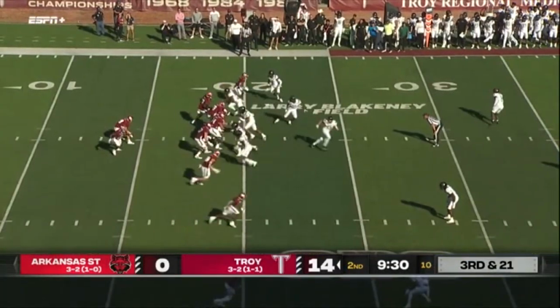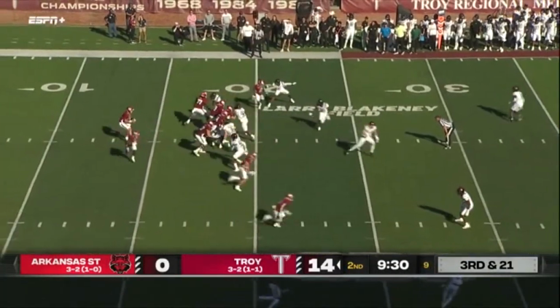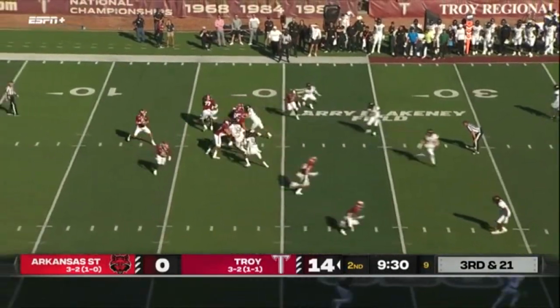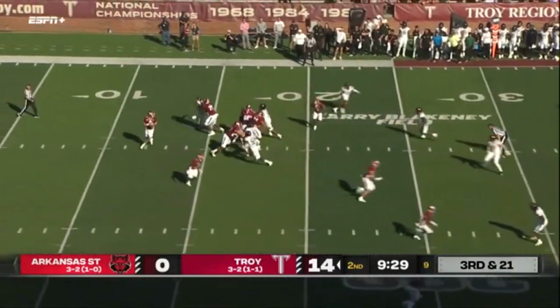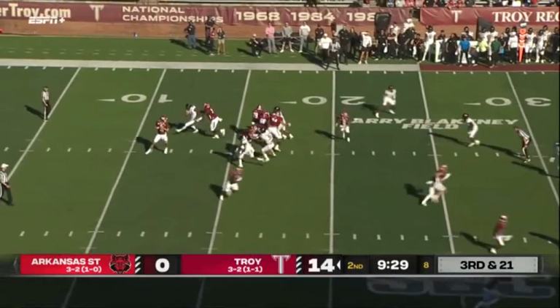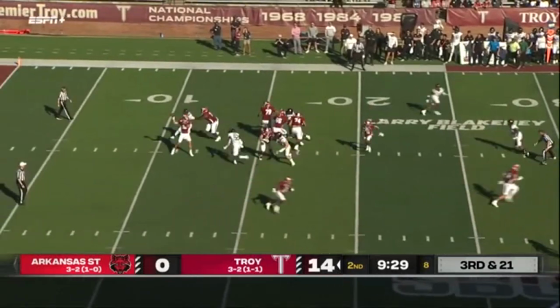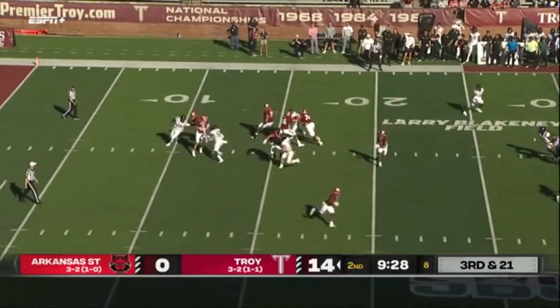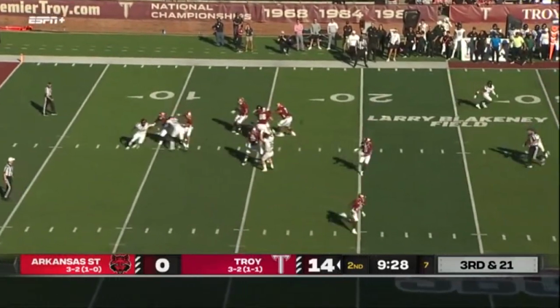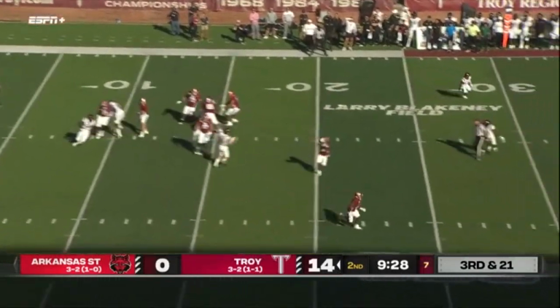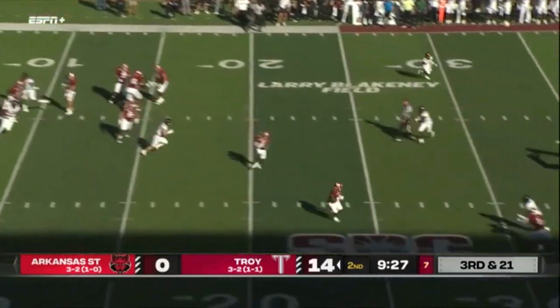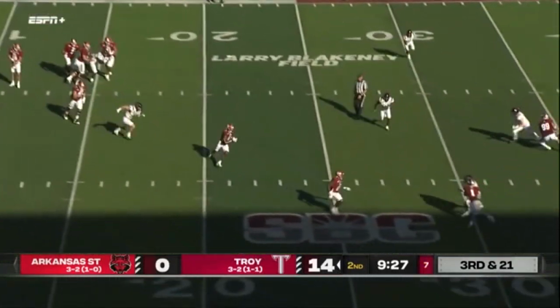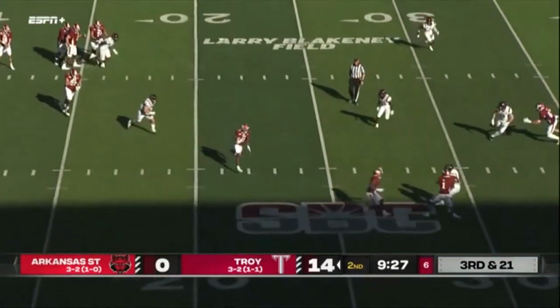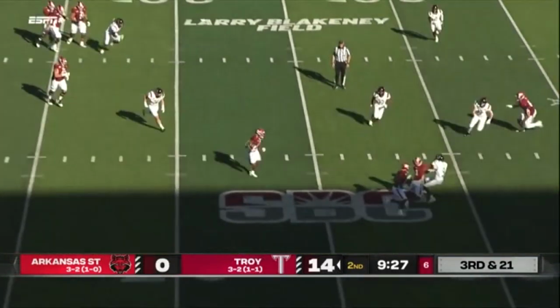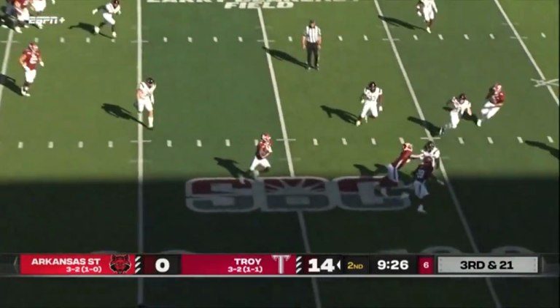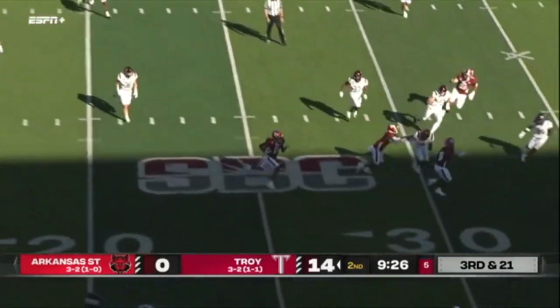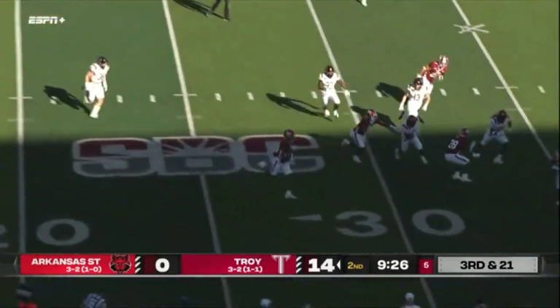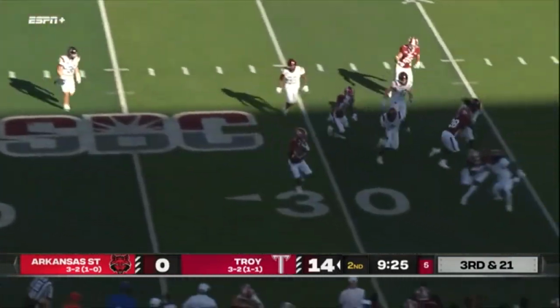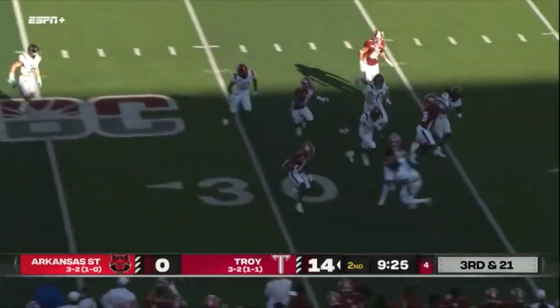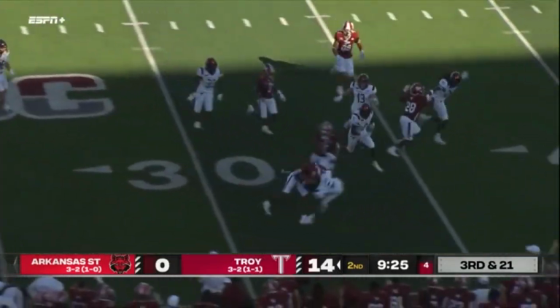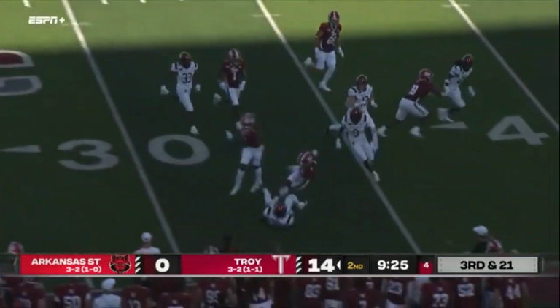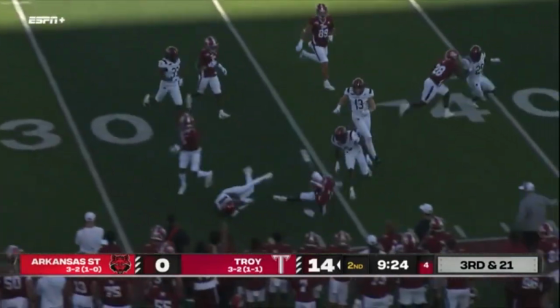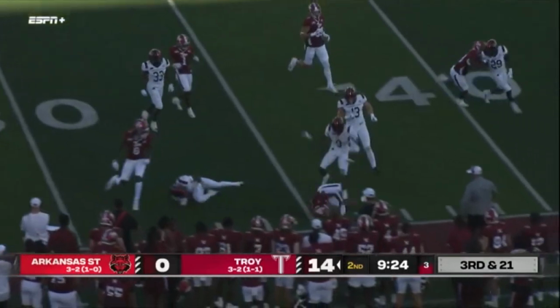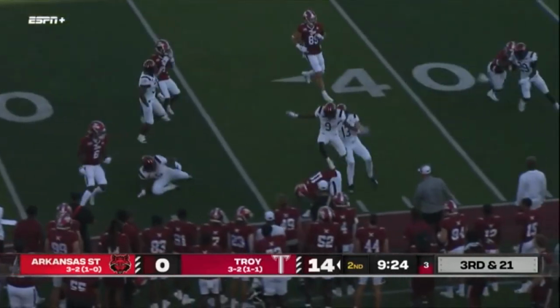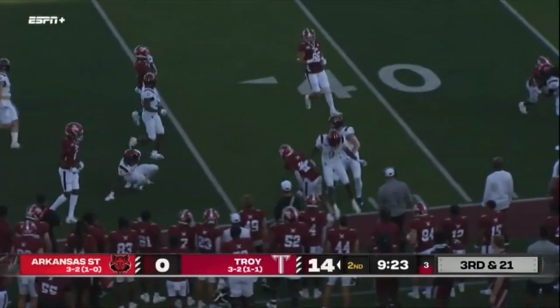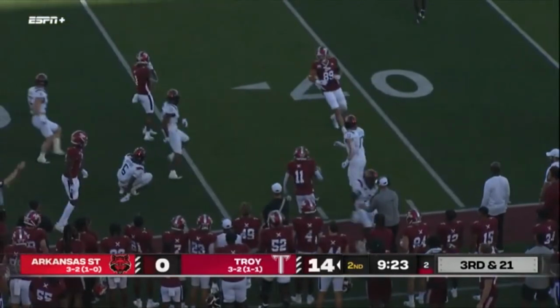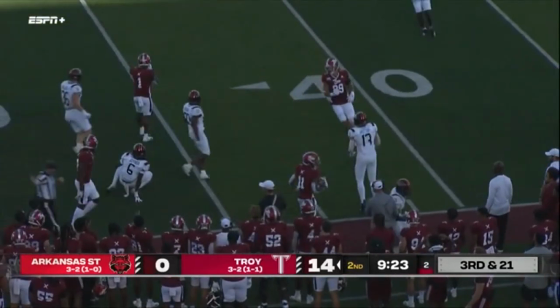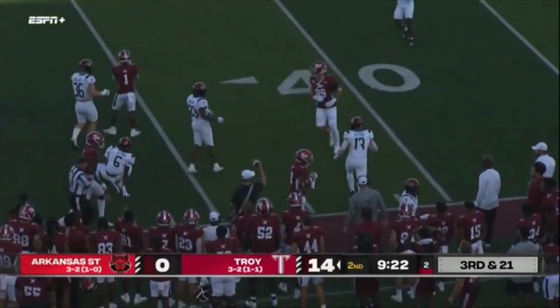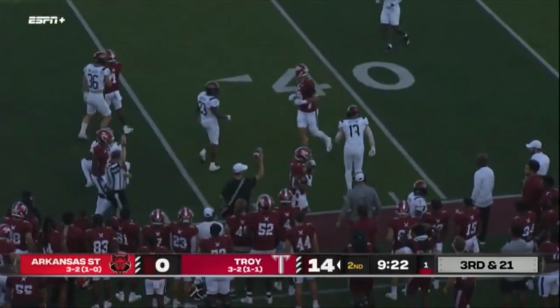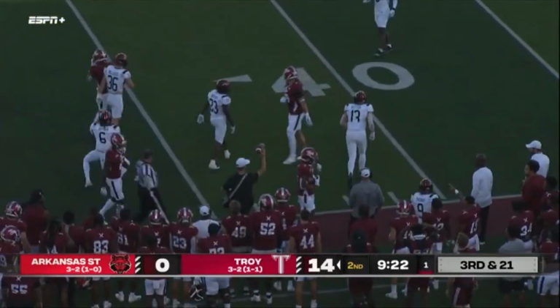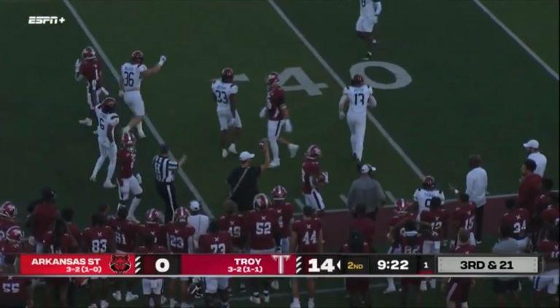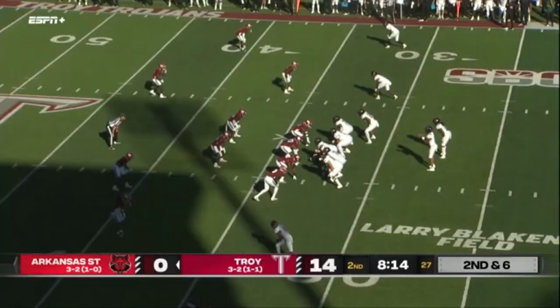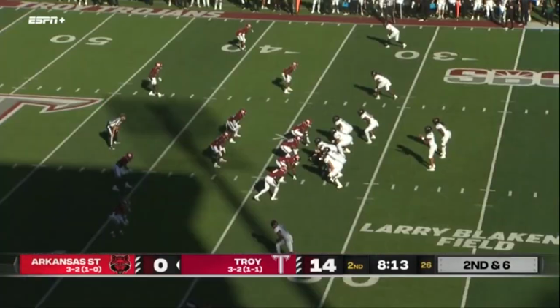Third and 21. I don't know what Joe Craddock's going to call here — a nice safe crossing pattern, and Stottlemyre takes it across the 30, up to the 35.